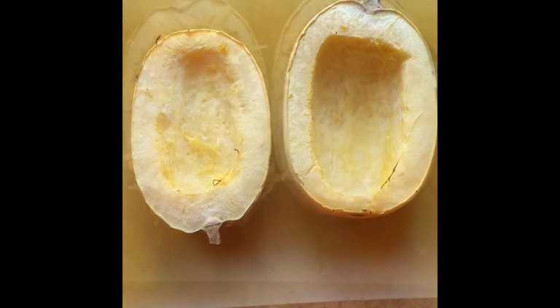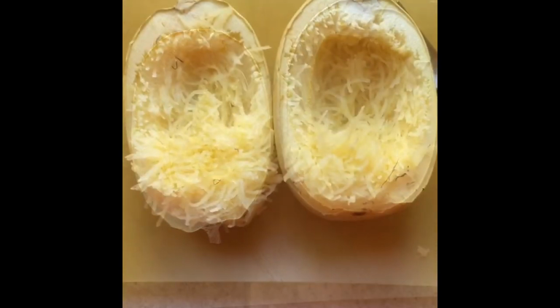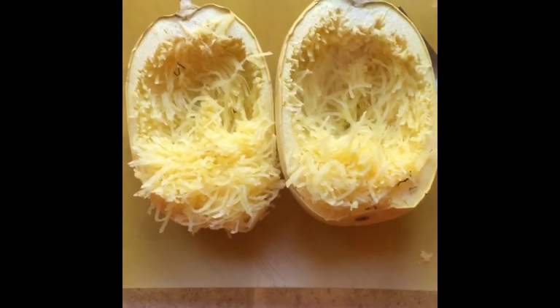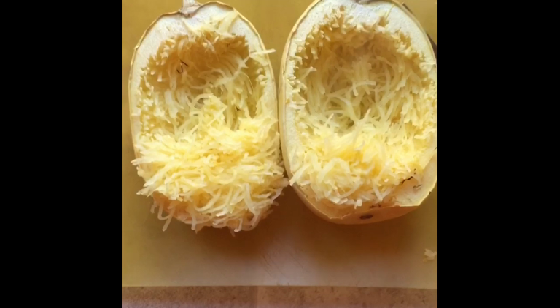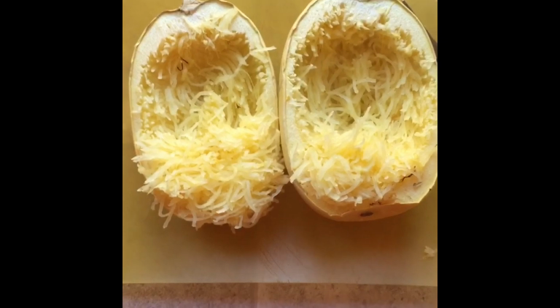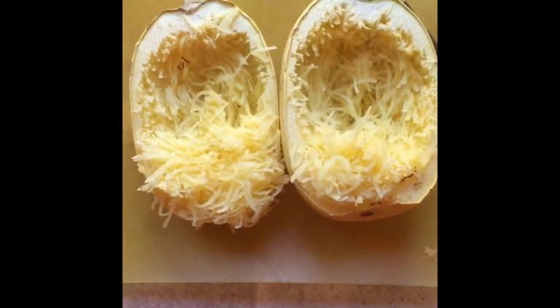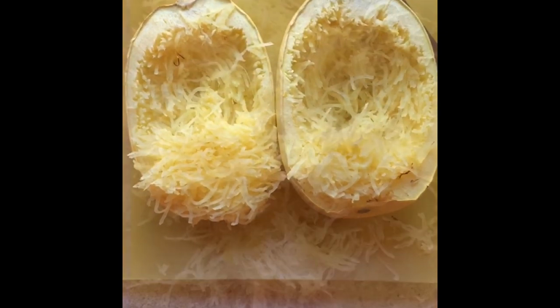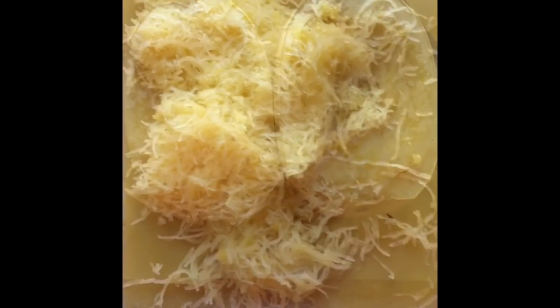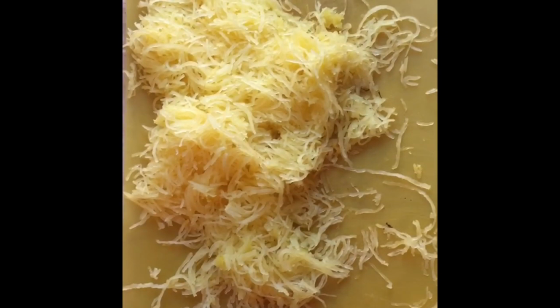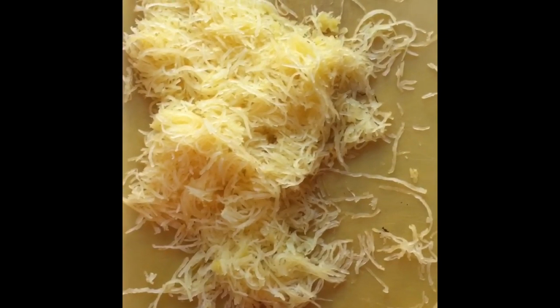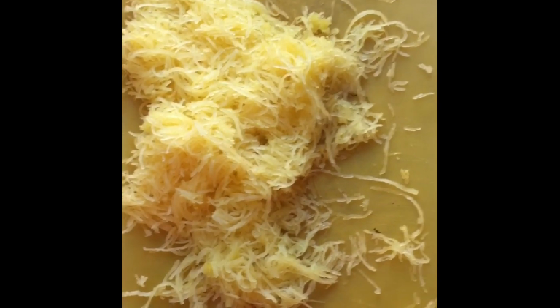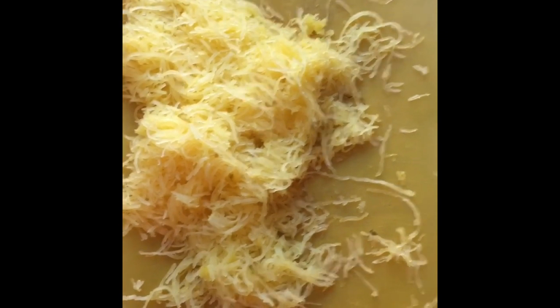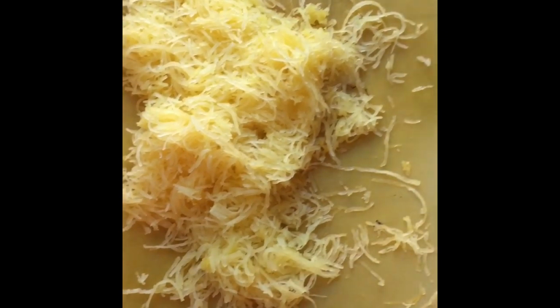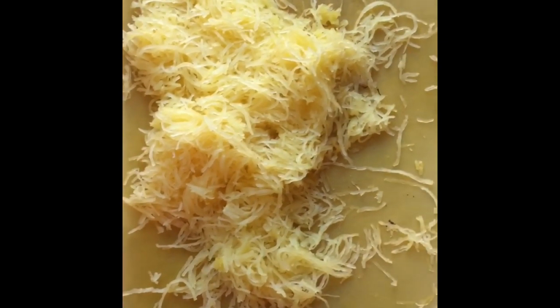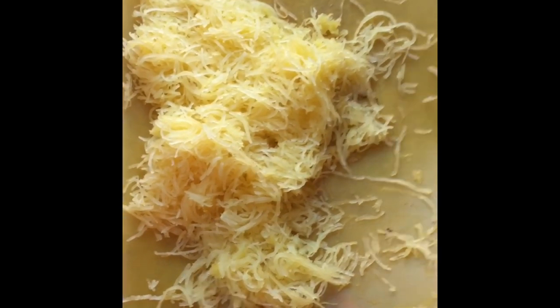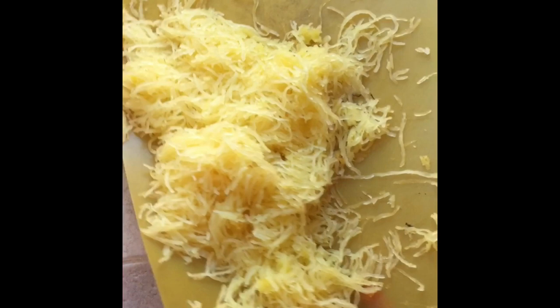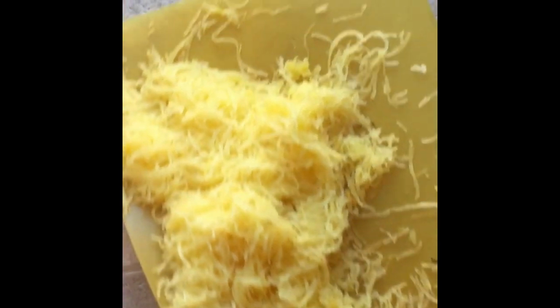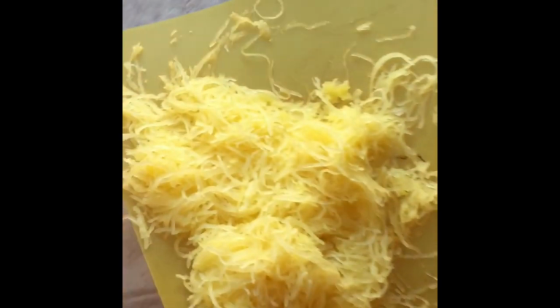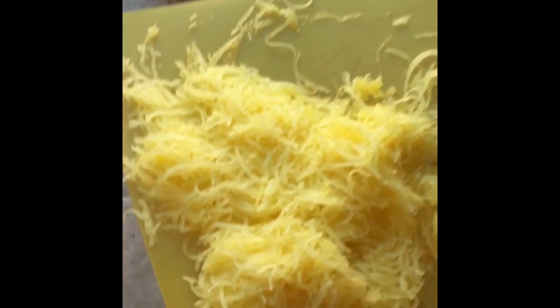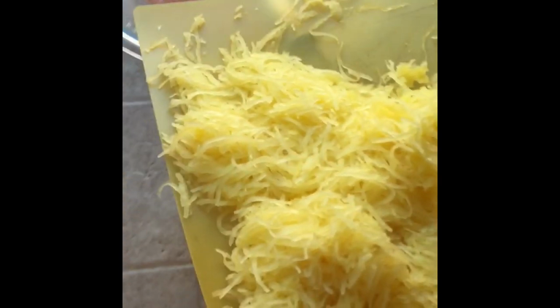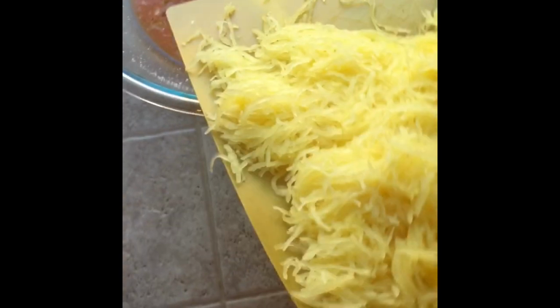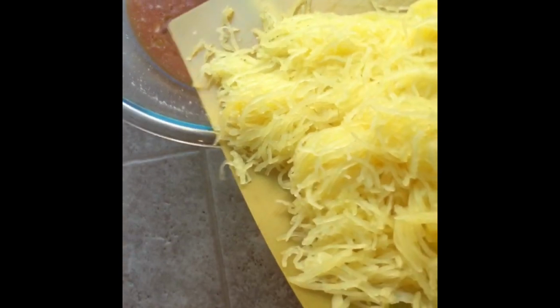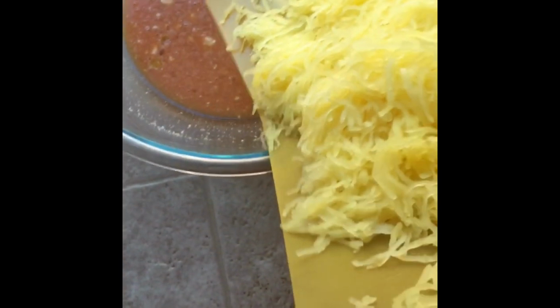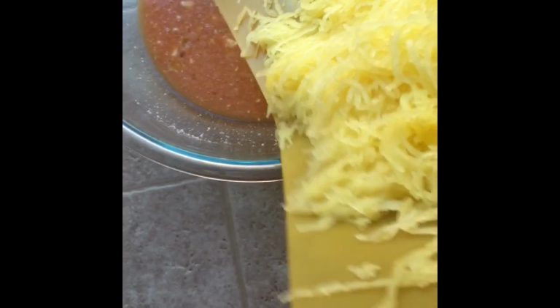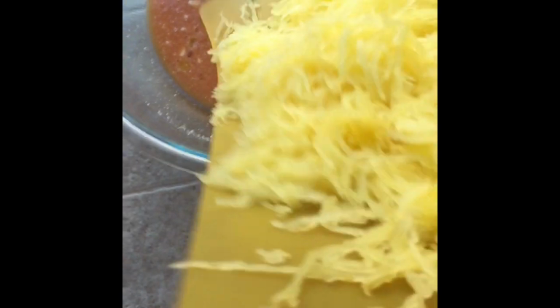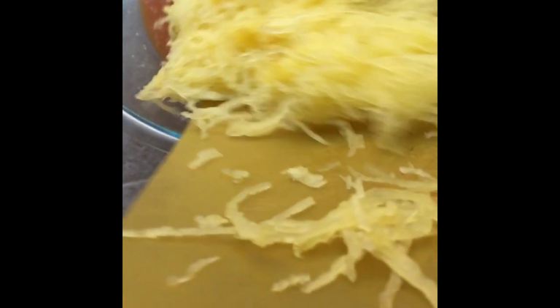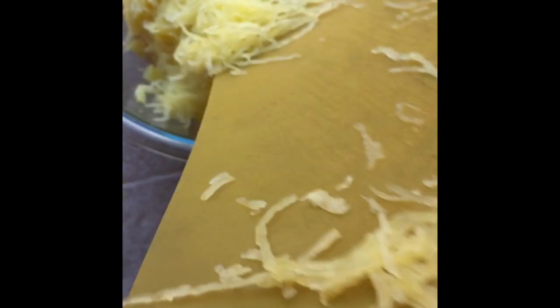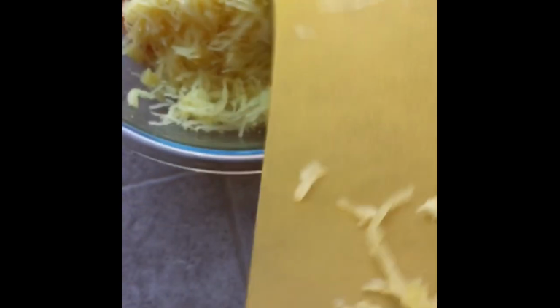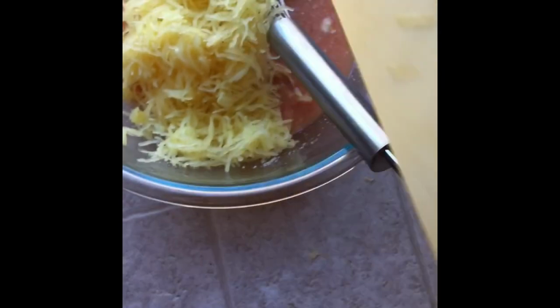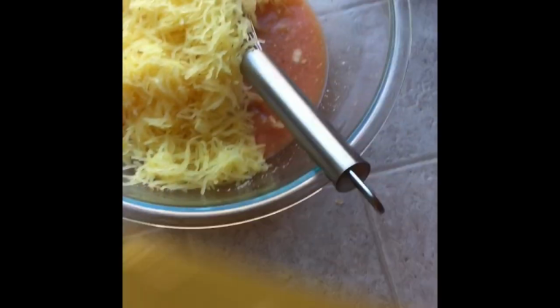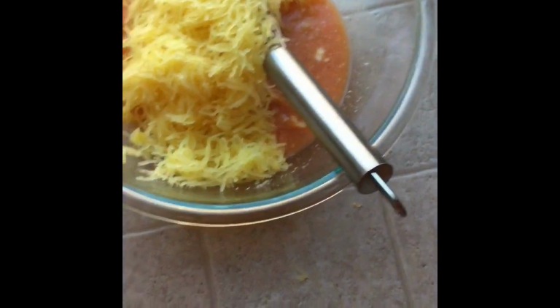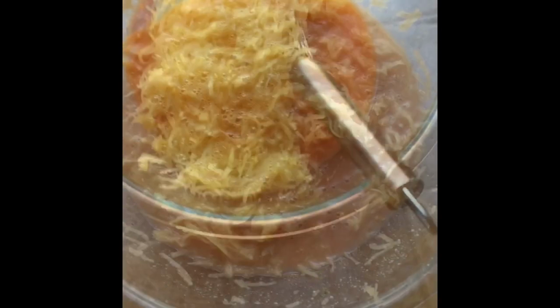Here are my cooked squashes — is this right? We'll find out soon. I've never done this before, but I think it's working. Okay, so that is what I got out of the spaghetti squash.